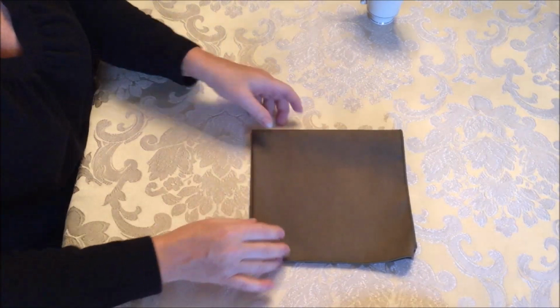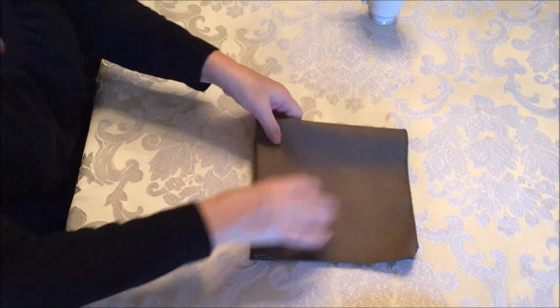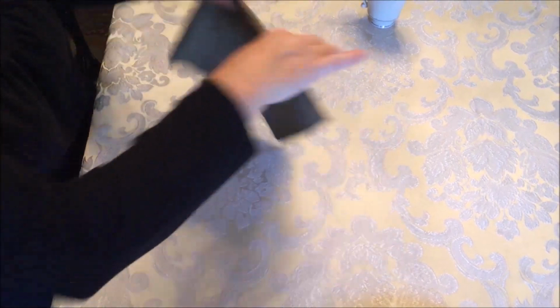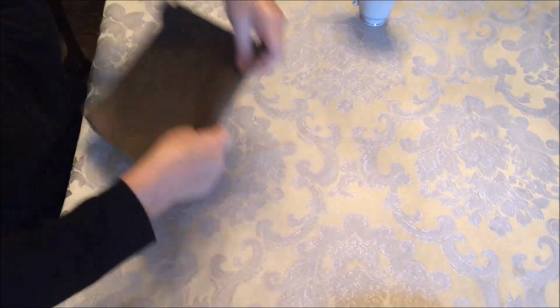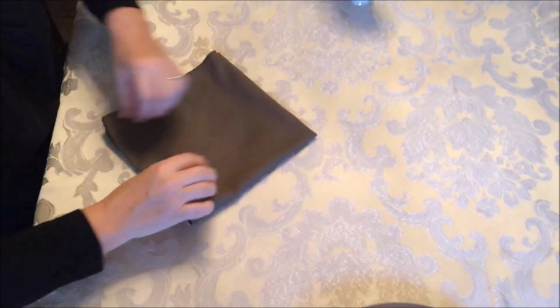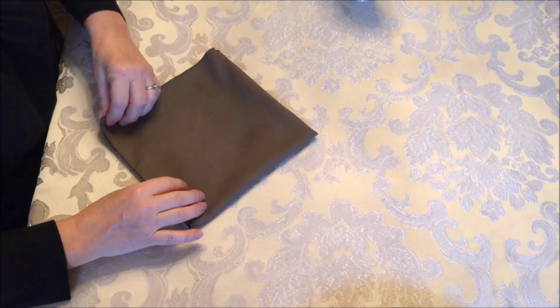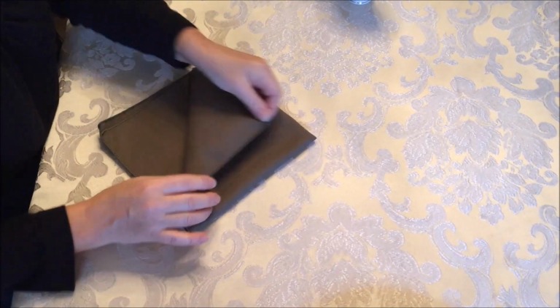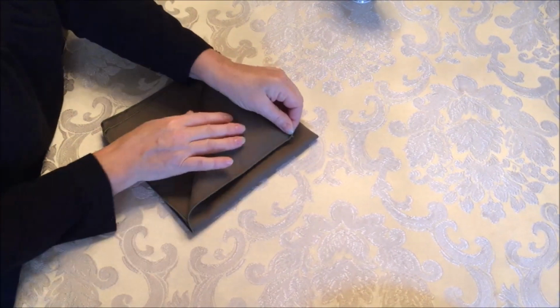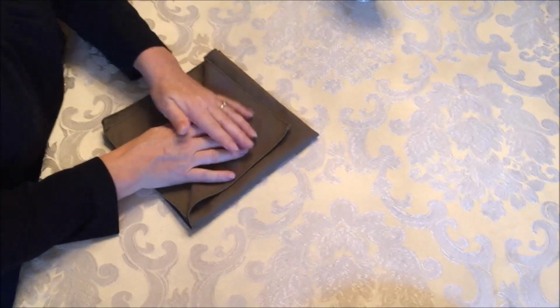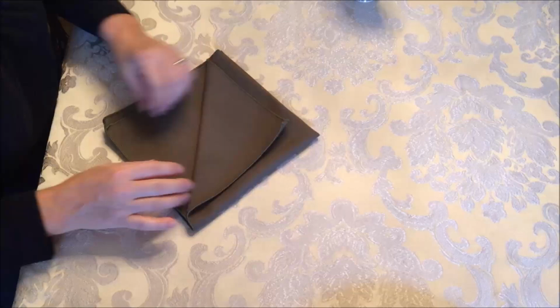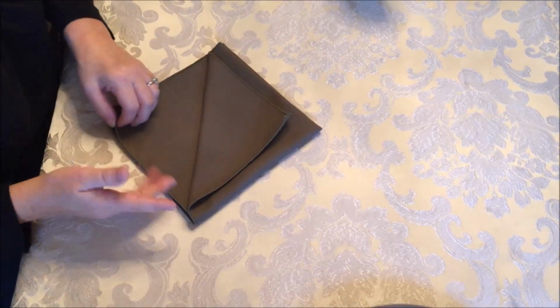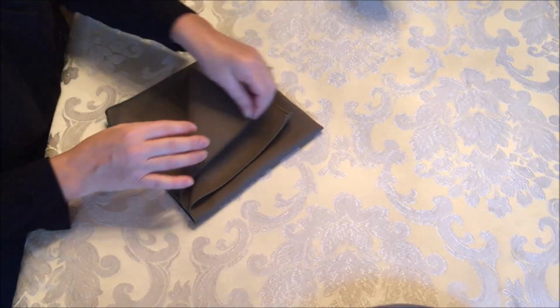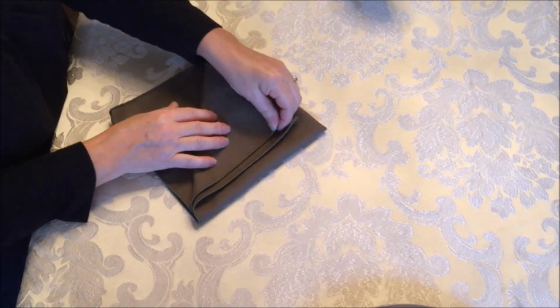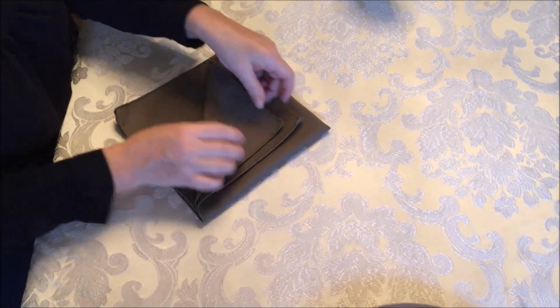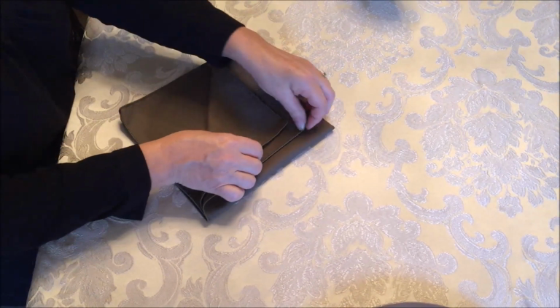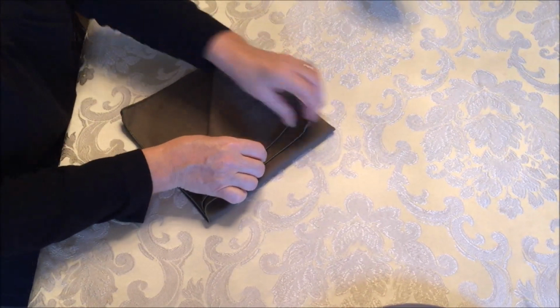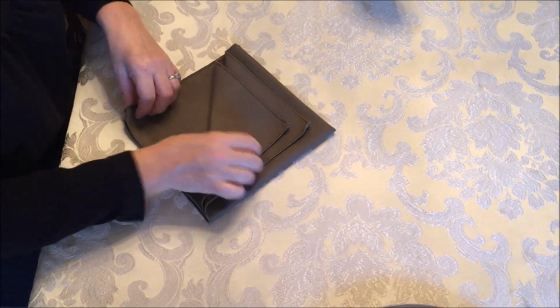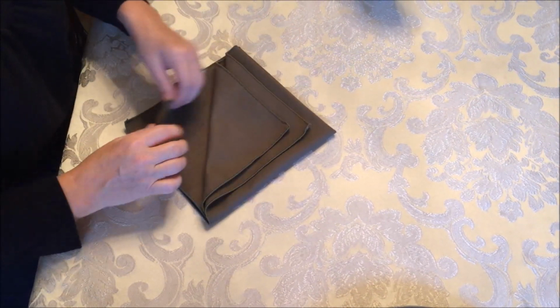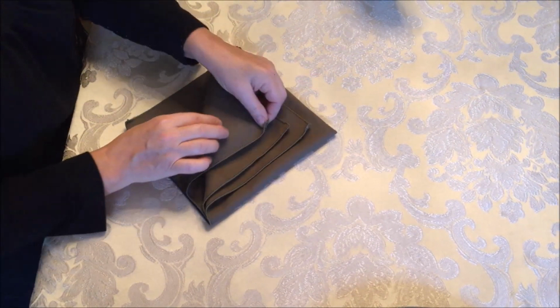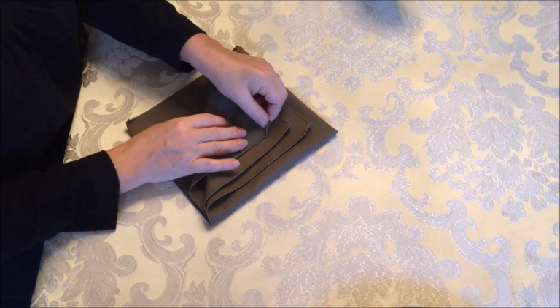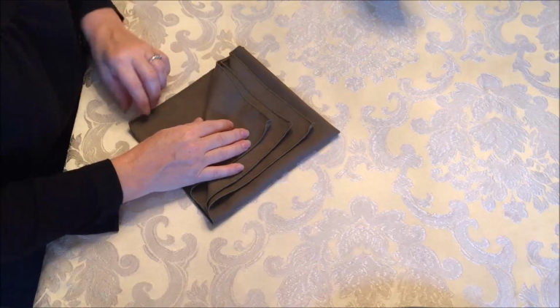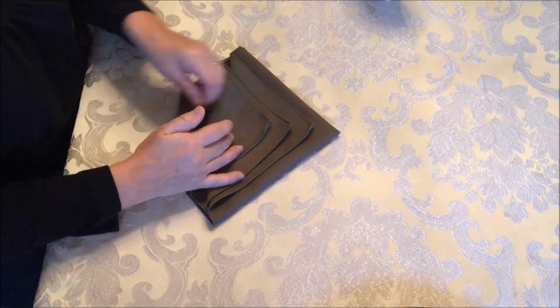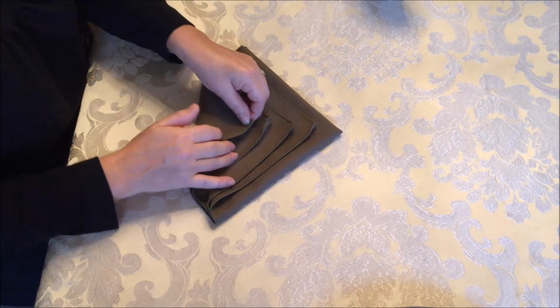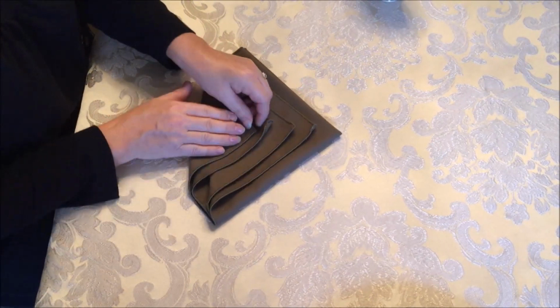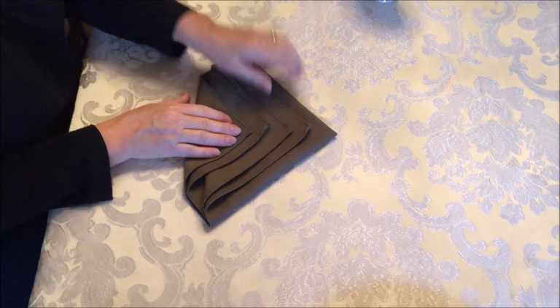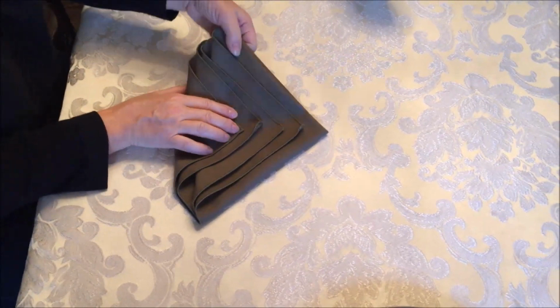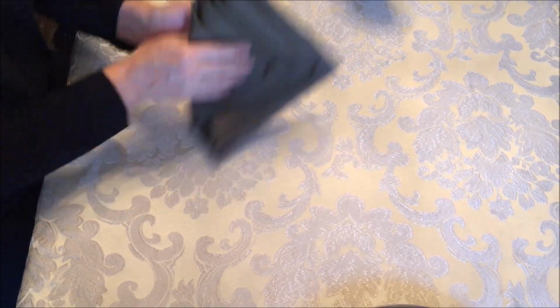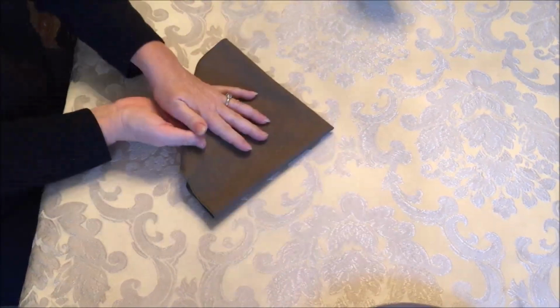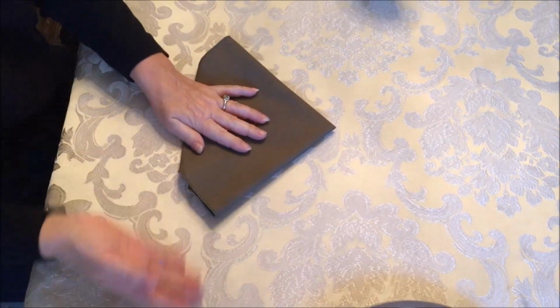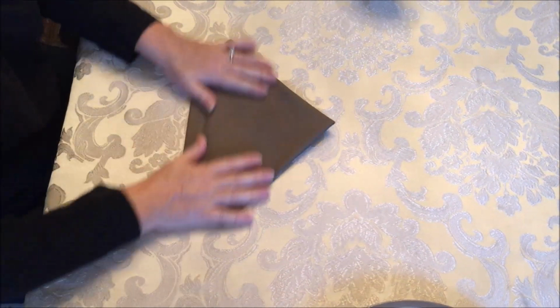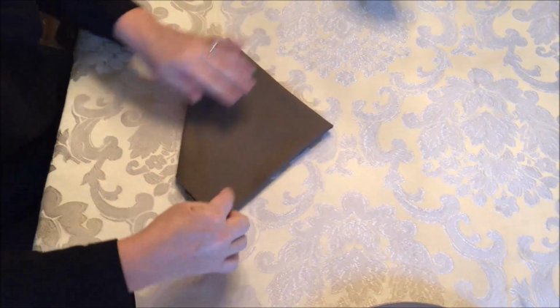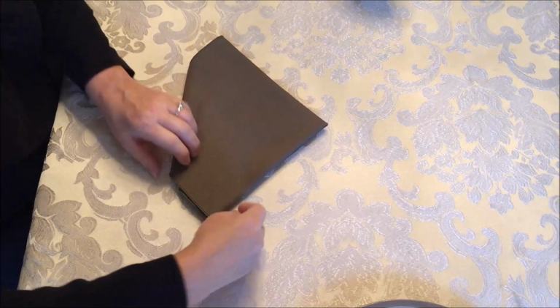Then you pull up the four tails so that they're a little less than an inch apart from each other. After you pull up the four tails, you flip it upside down.